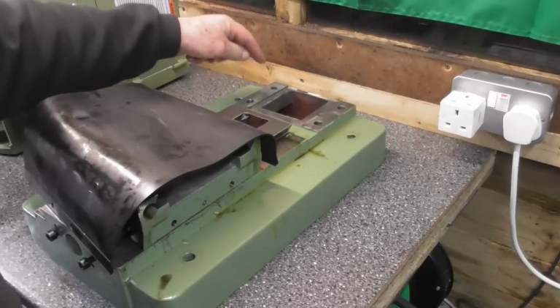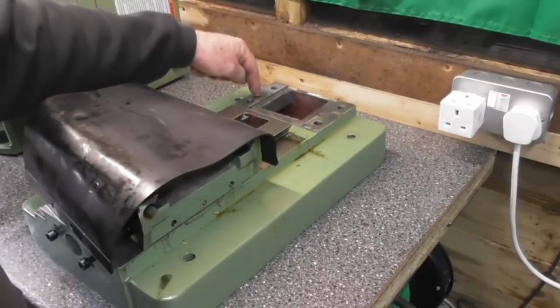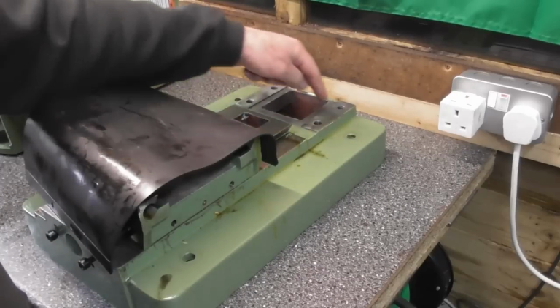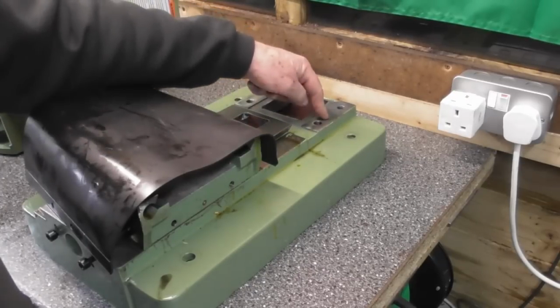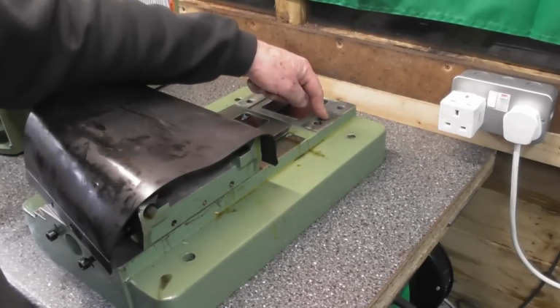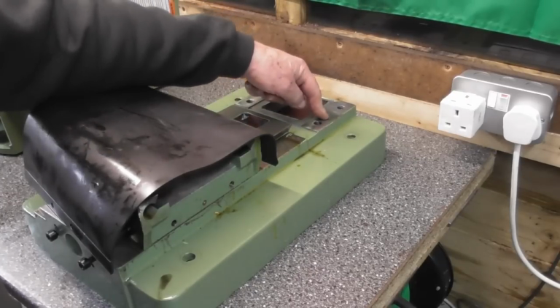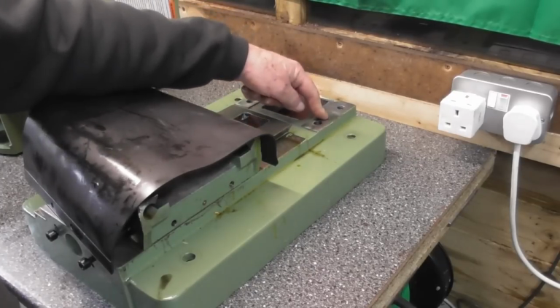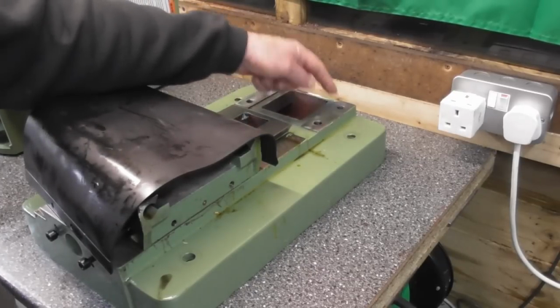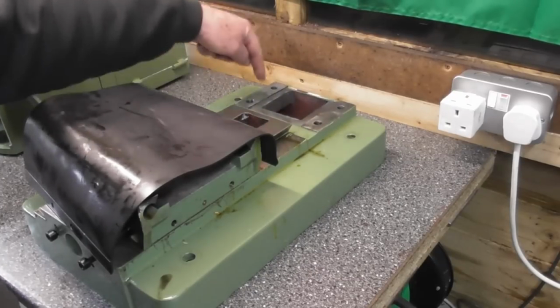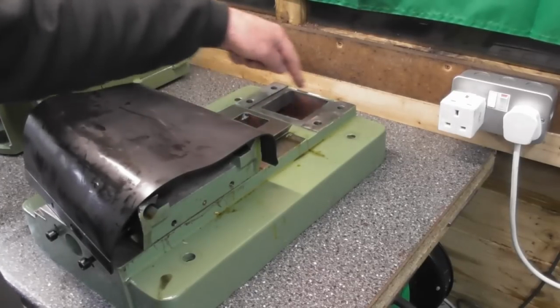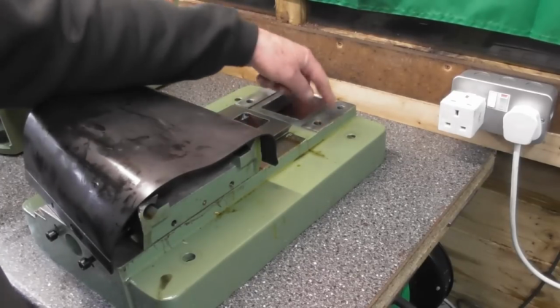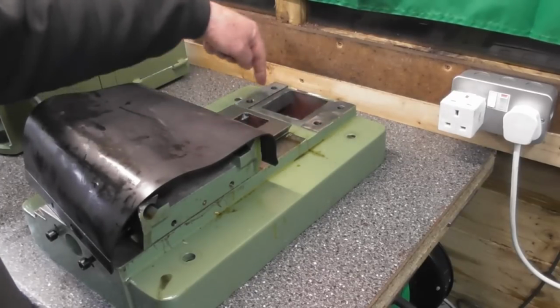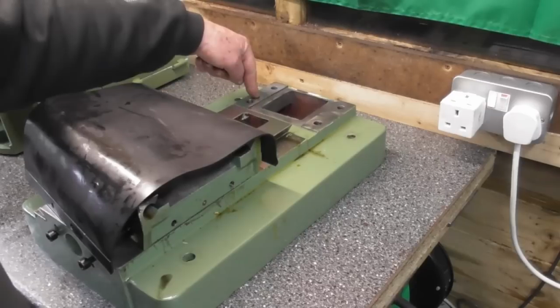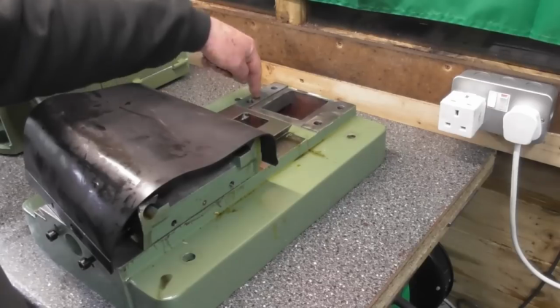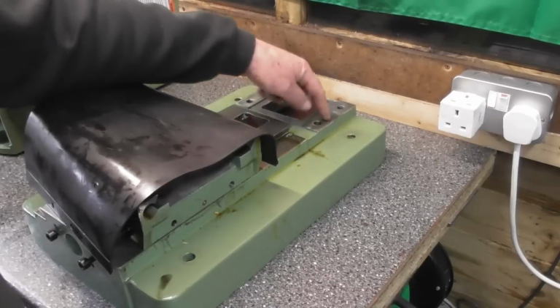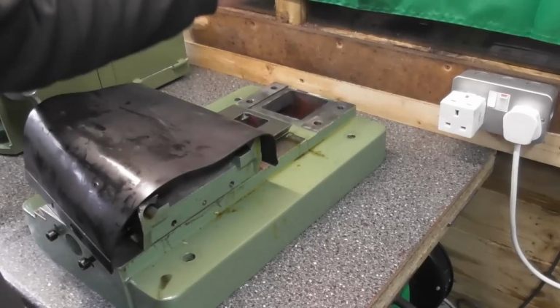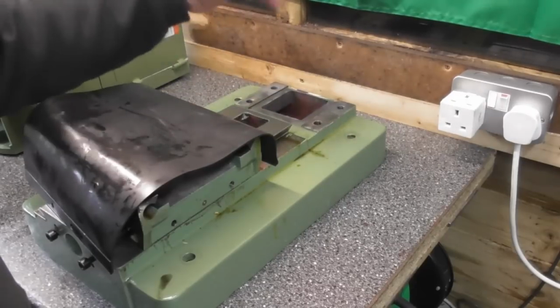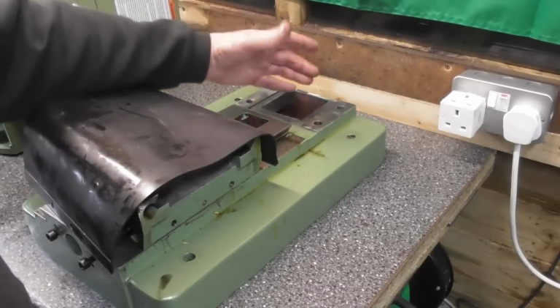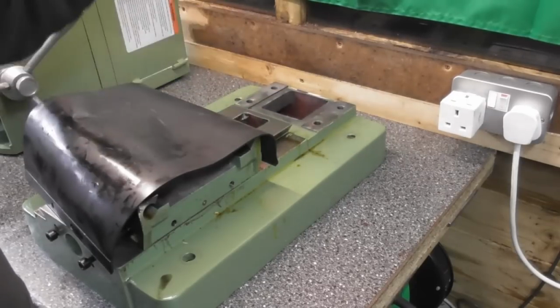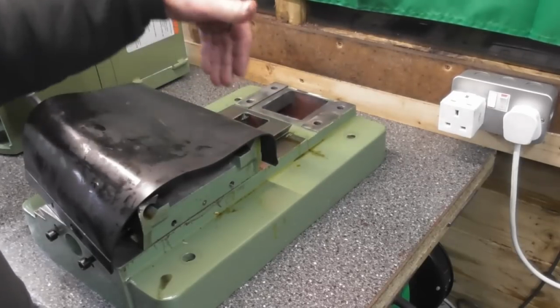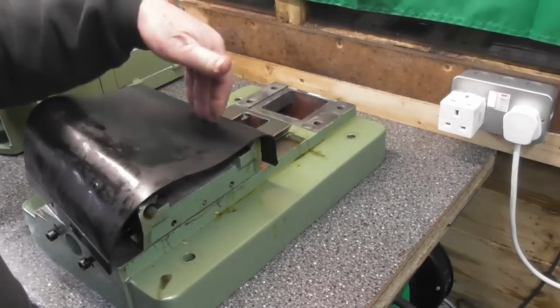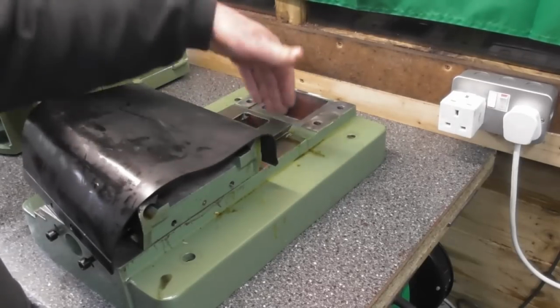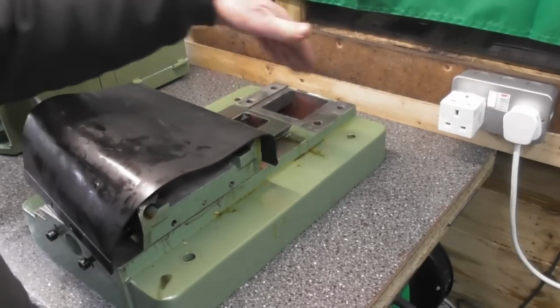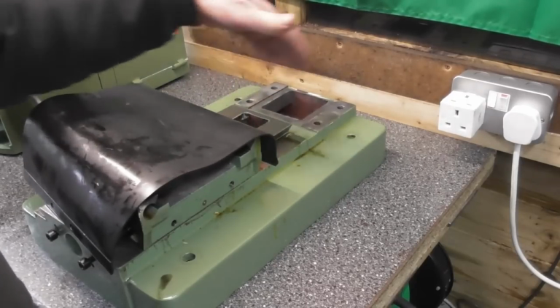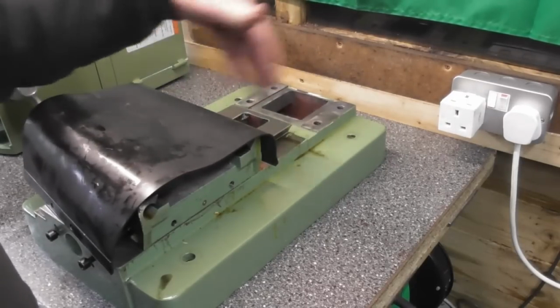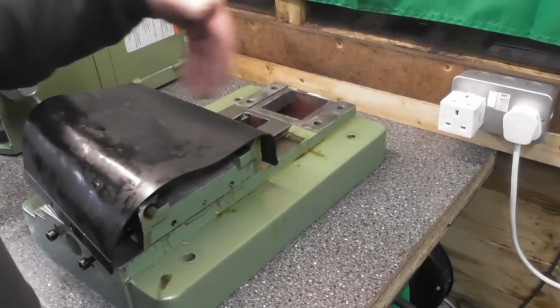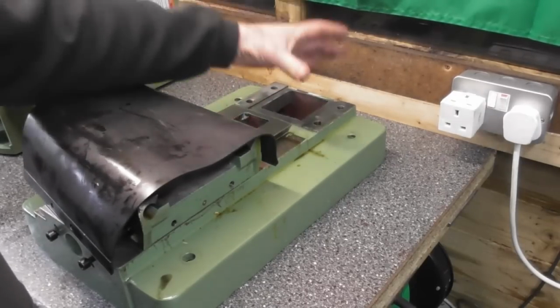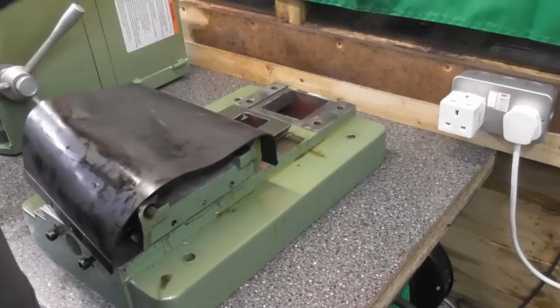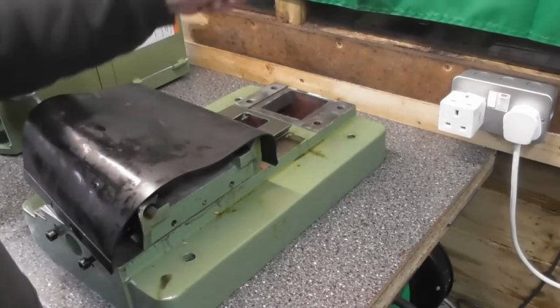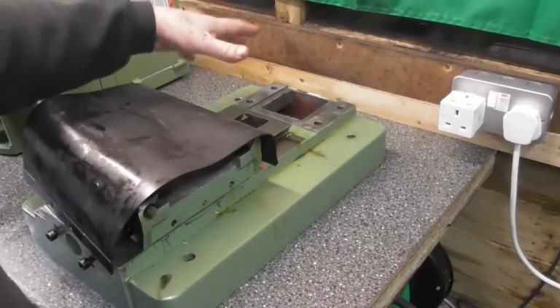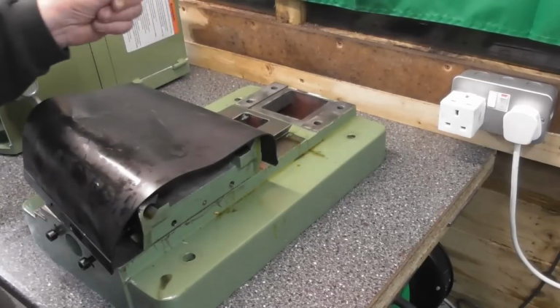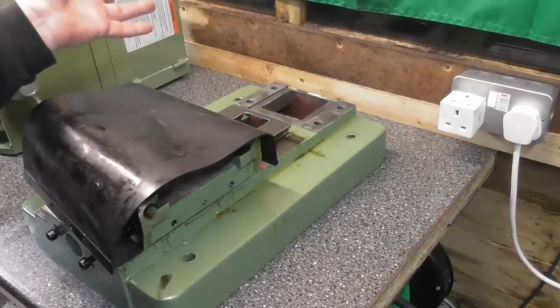So at least a bit of care has been taken, not the best method, but a bit of care has been taken to align the bed way to the column.